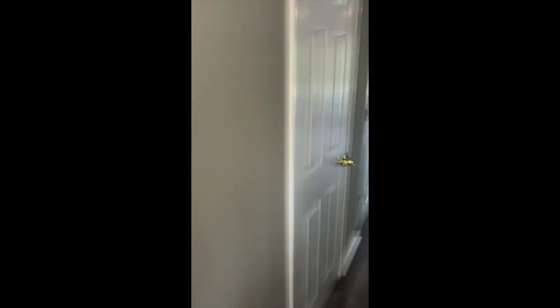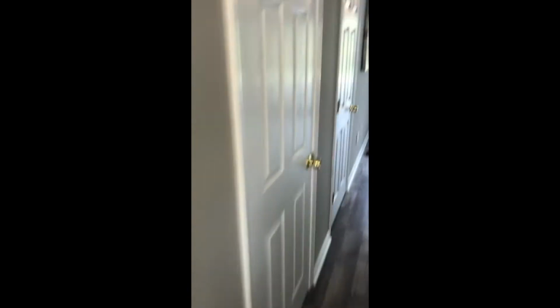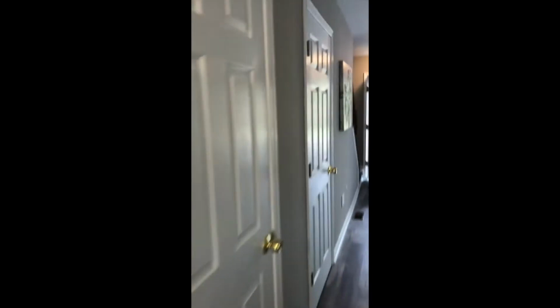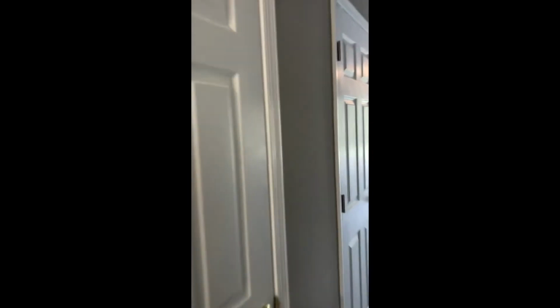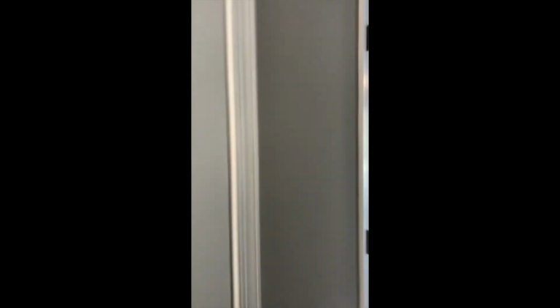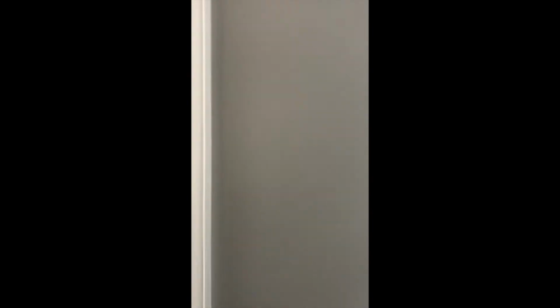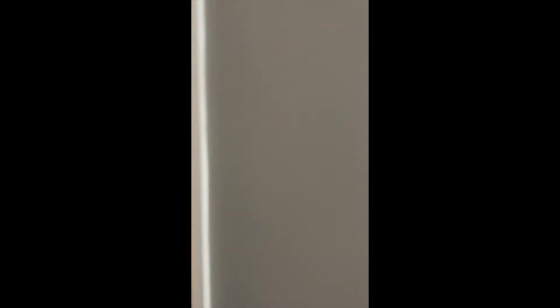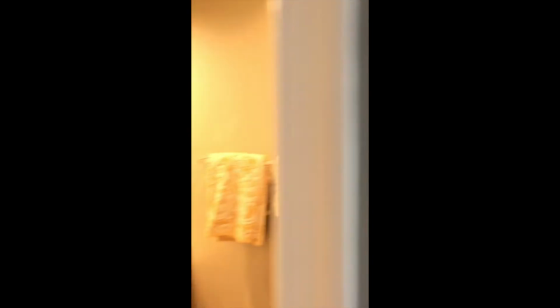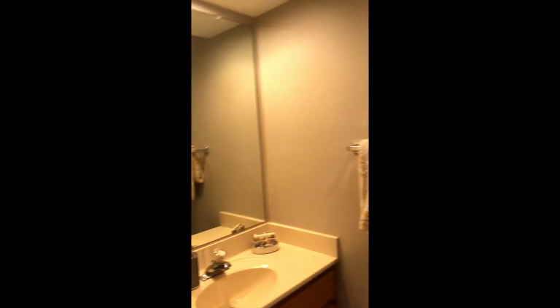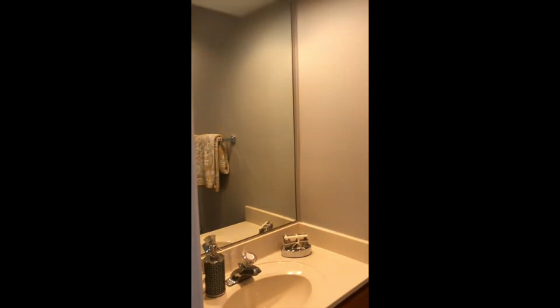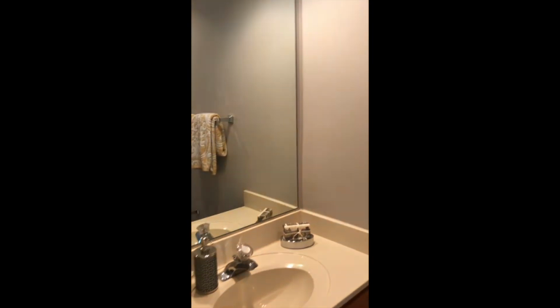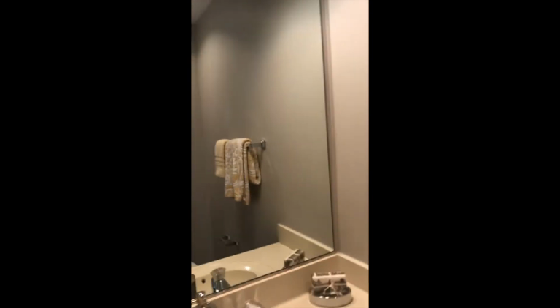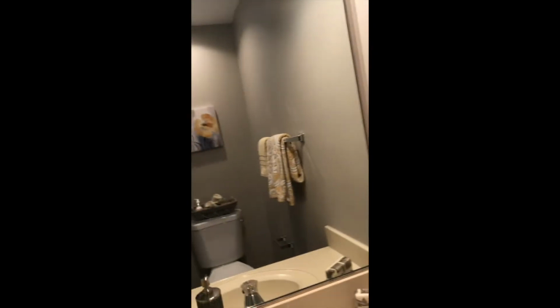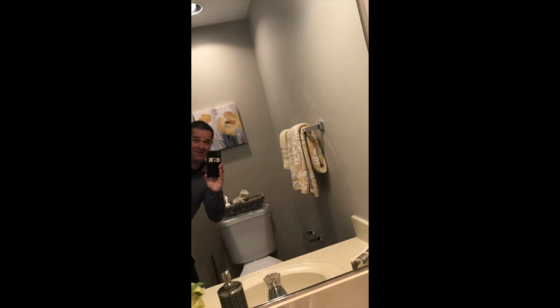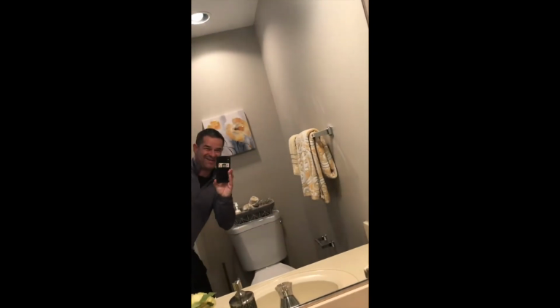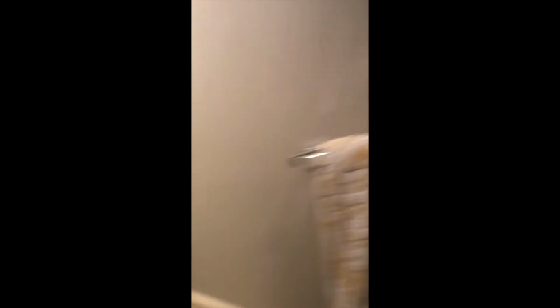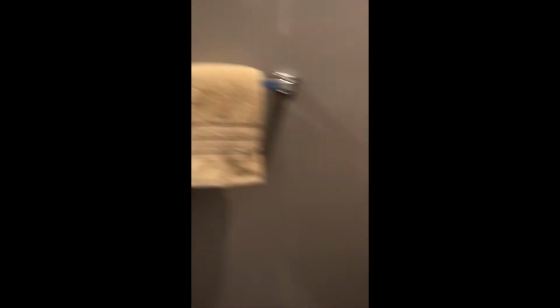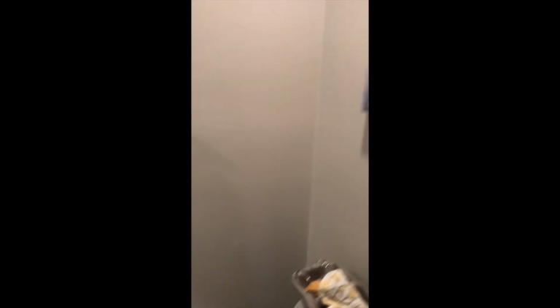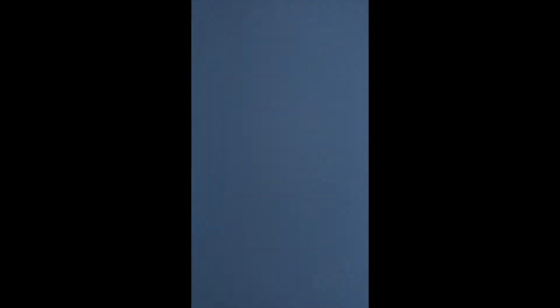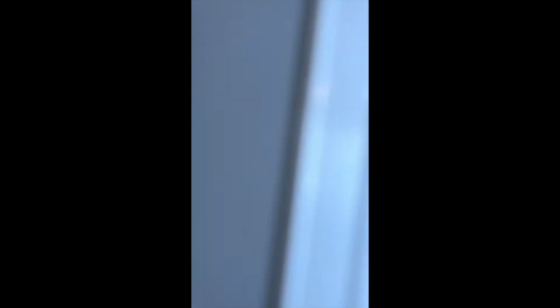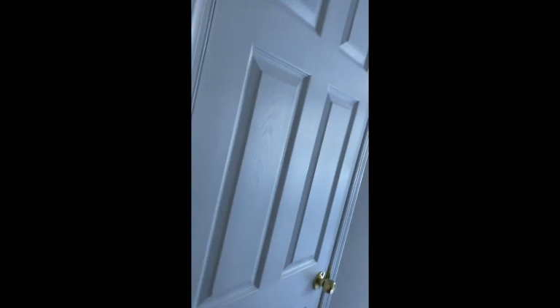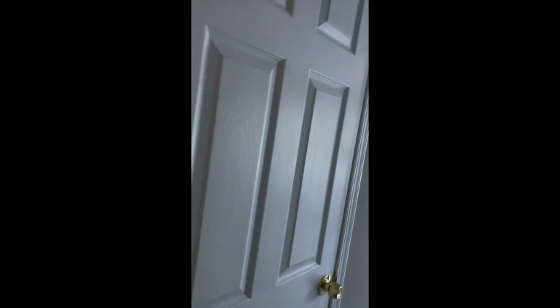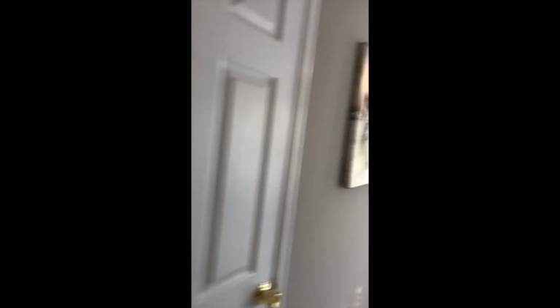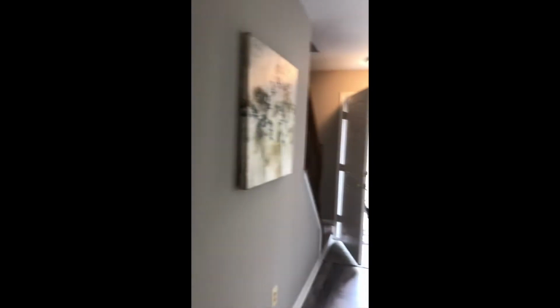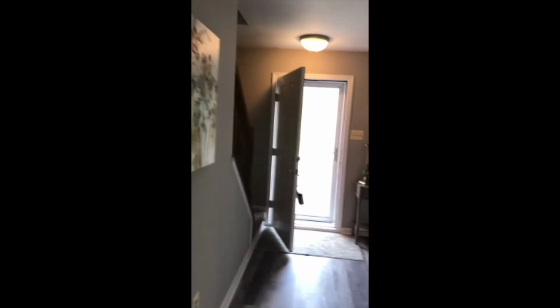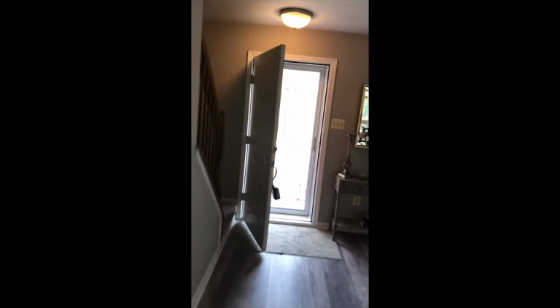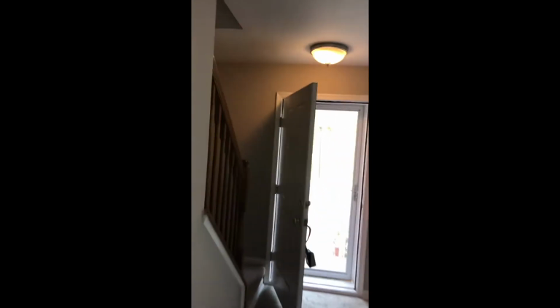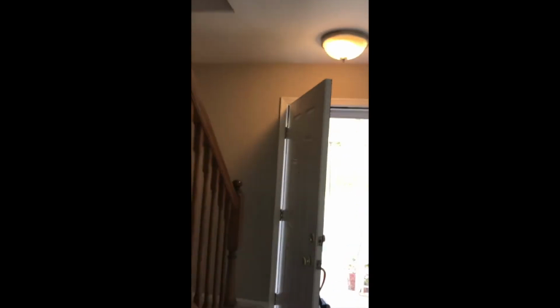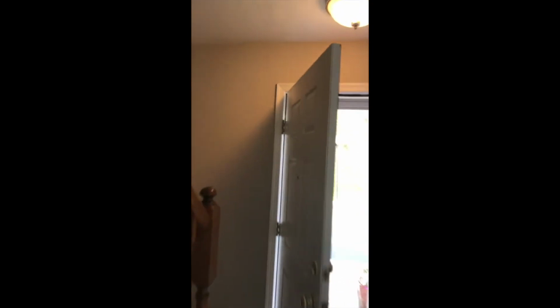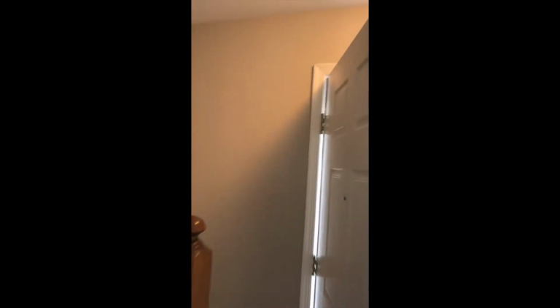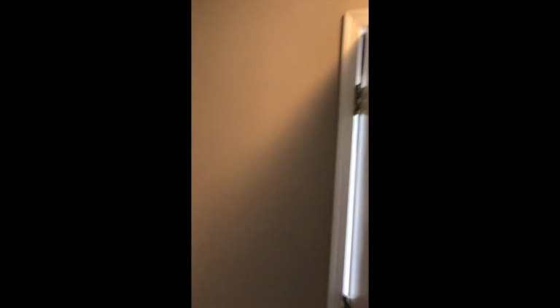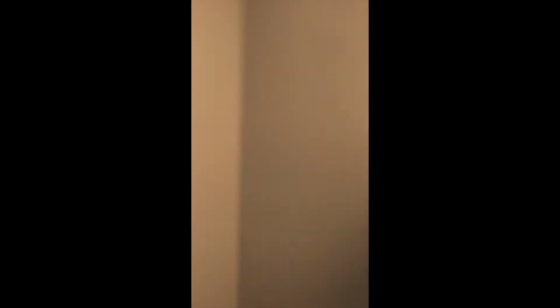There's also a powder room on this level. And heading upstairs, we've got three bedrooms and a full bath.